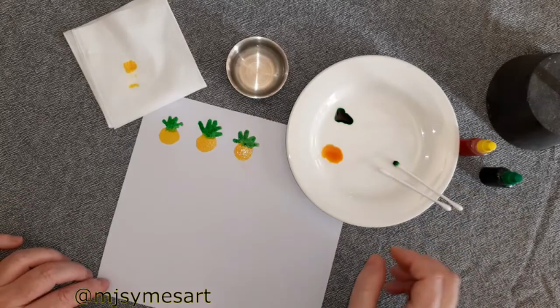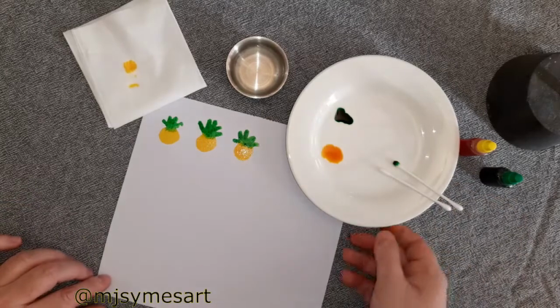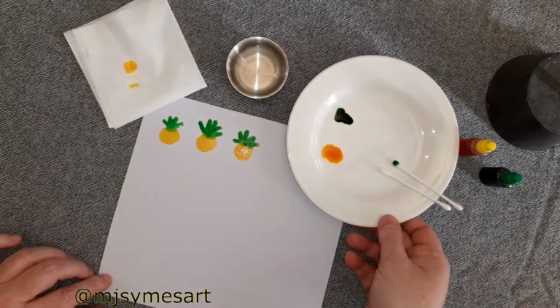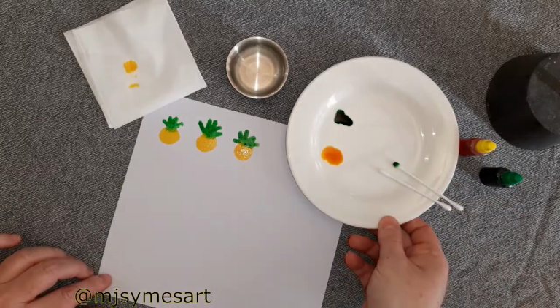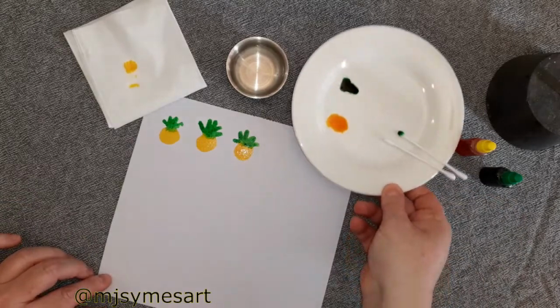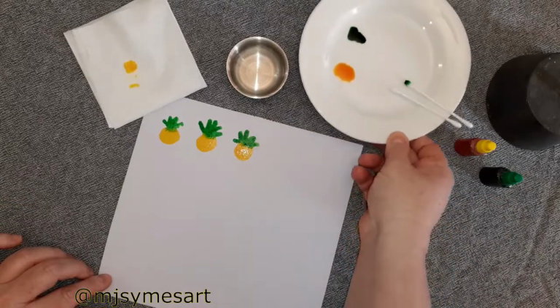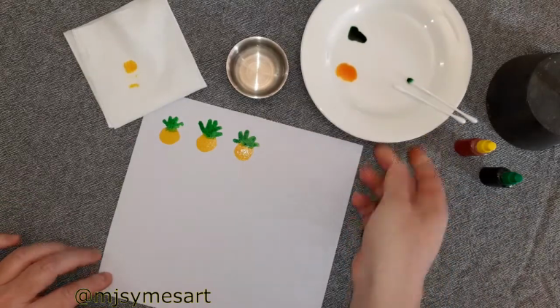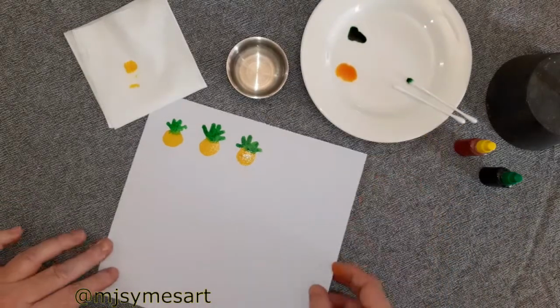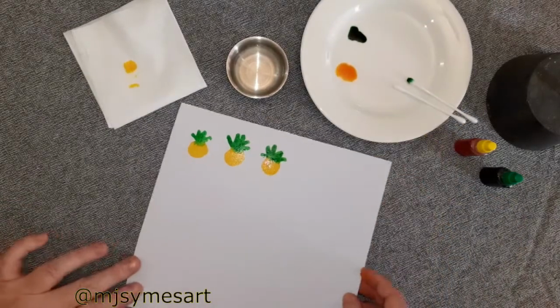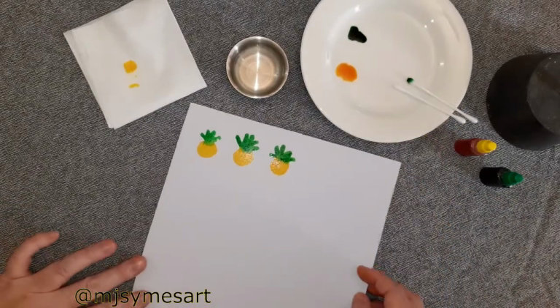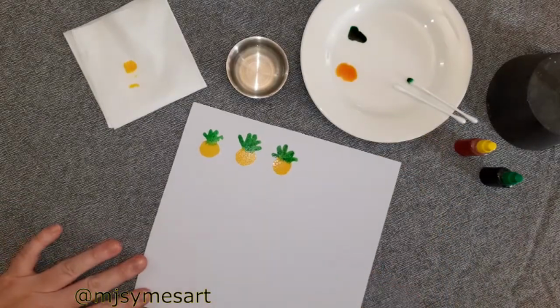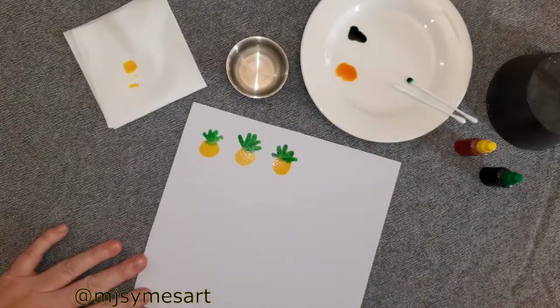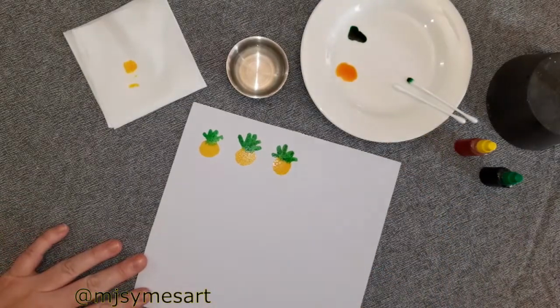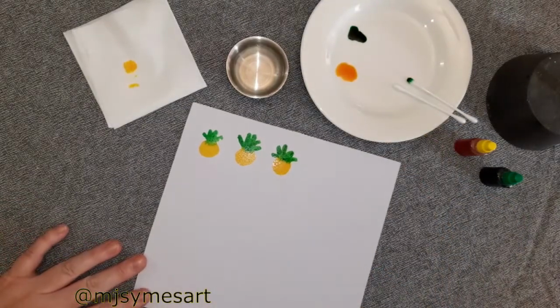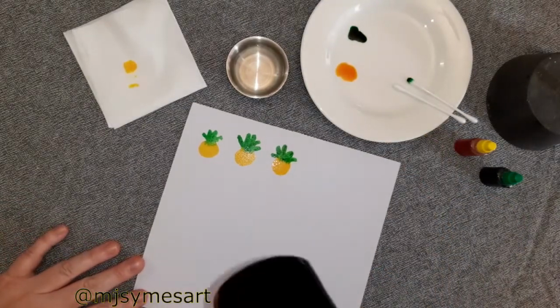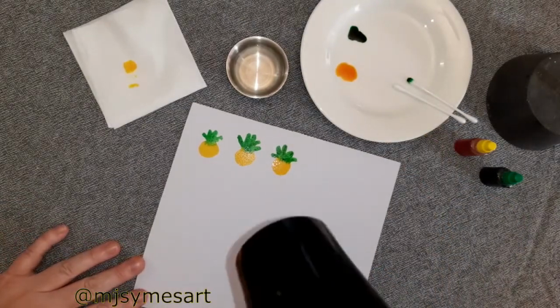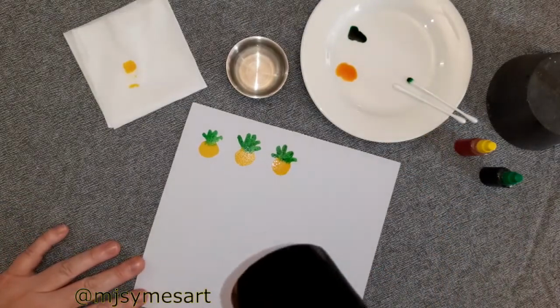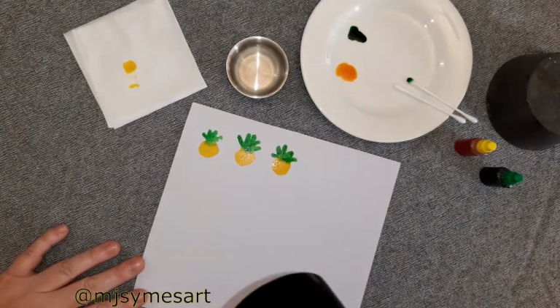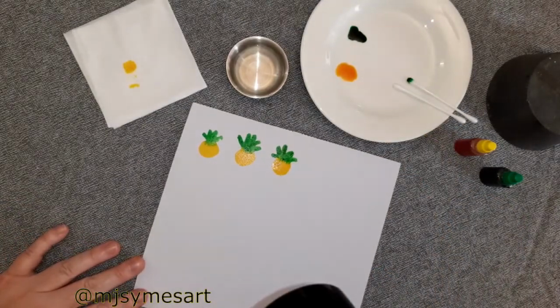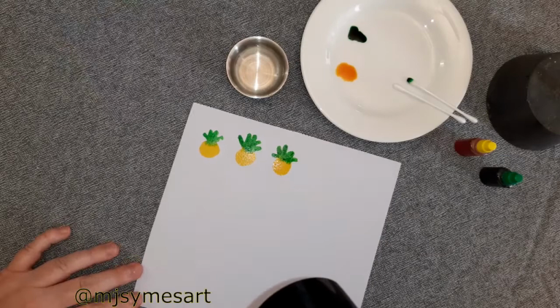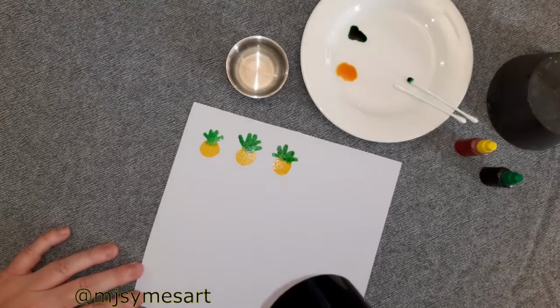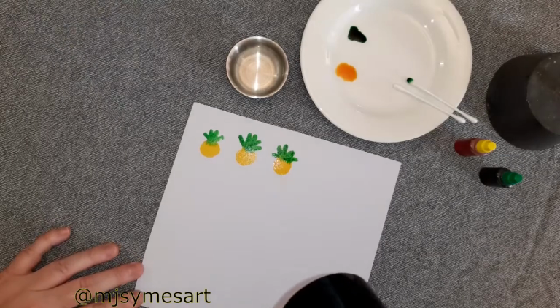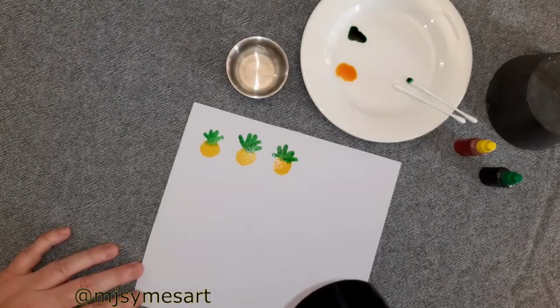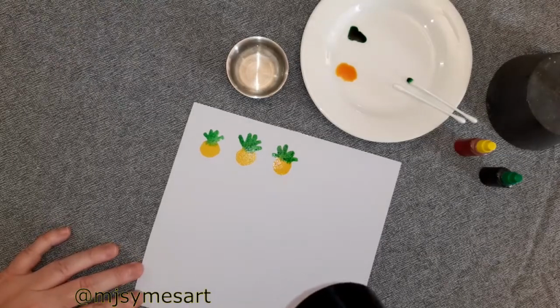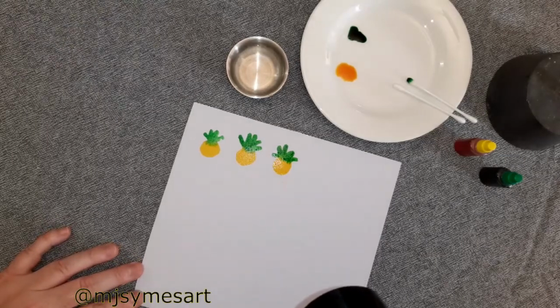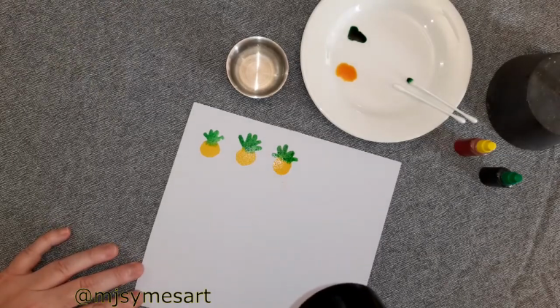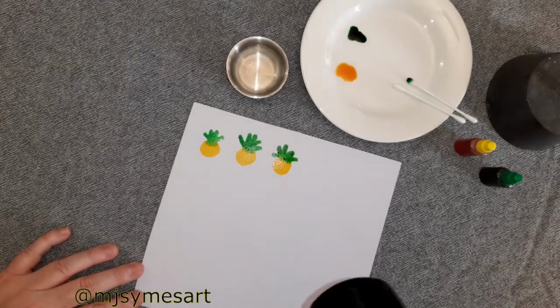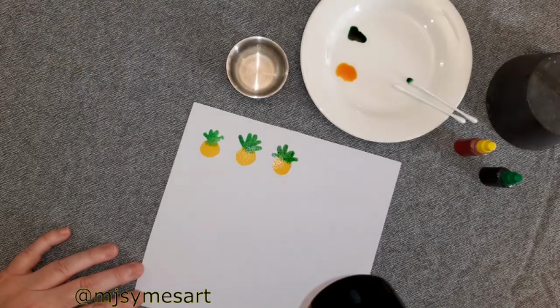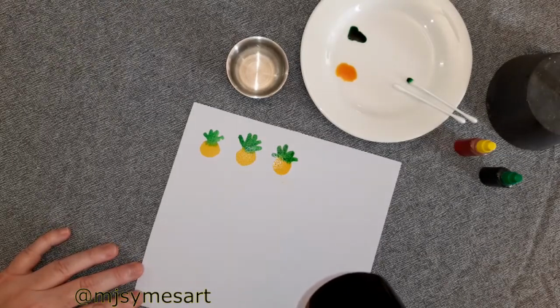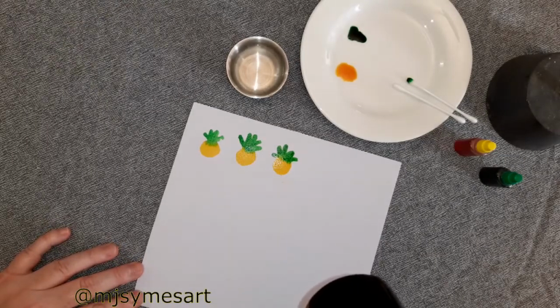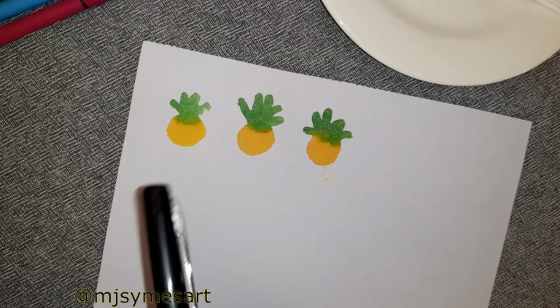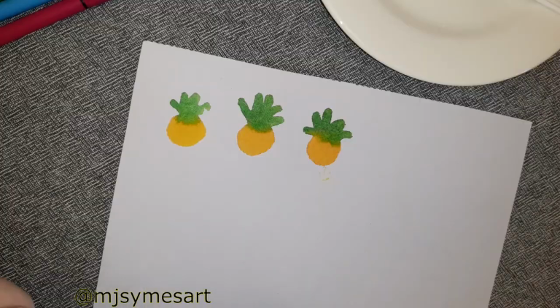Grab a hairdryer and dry your cute pineapples until they are very dry so you can use your marker.